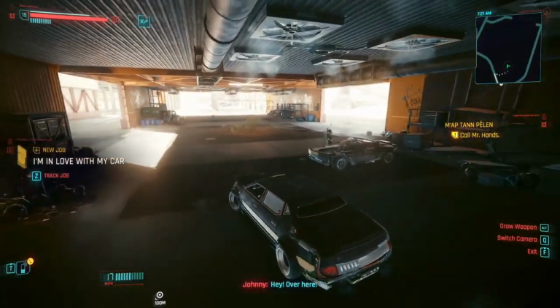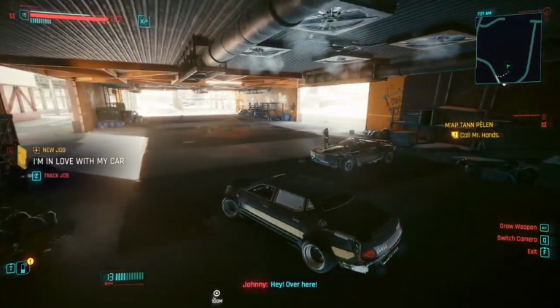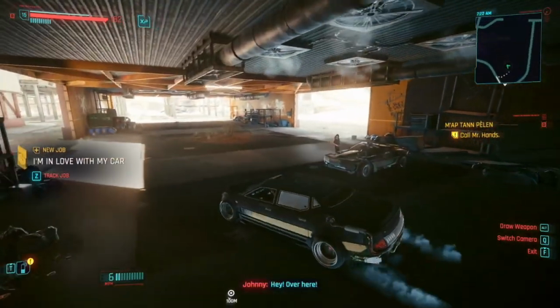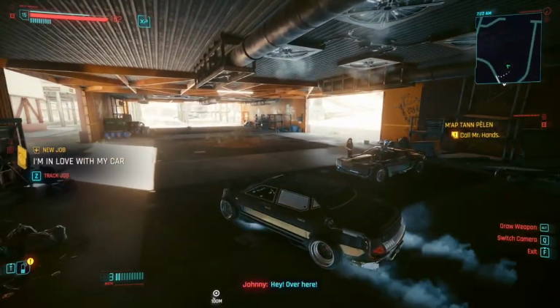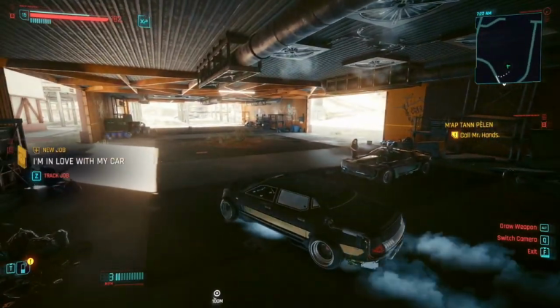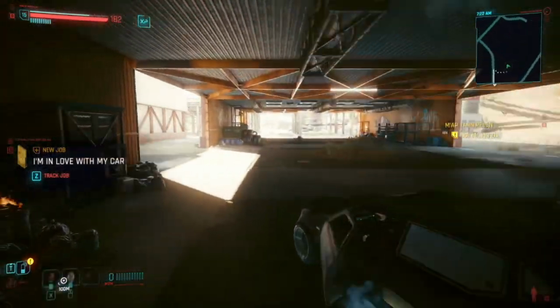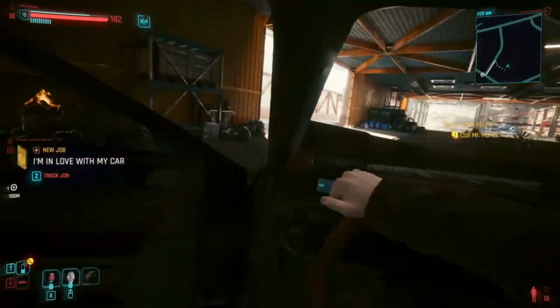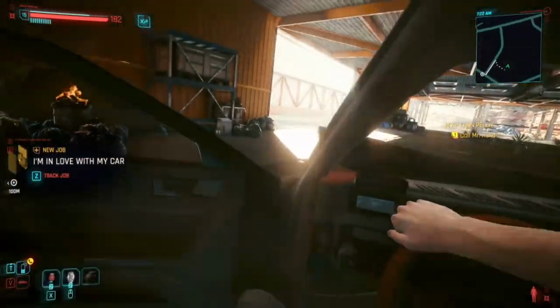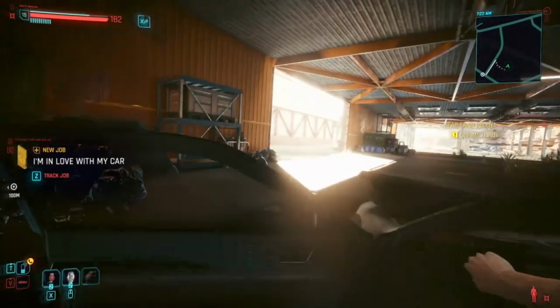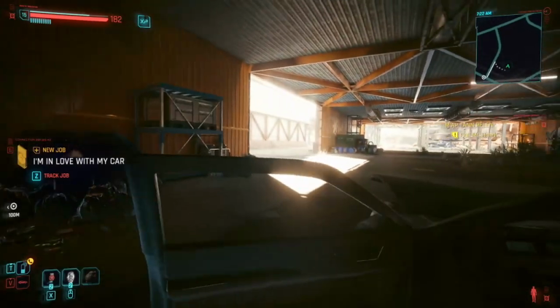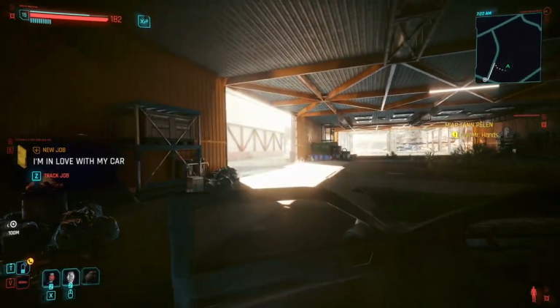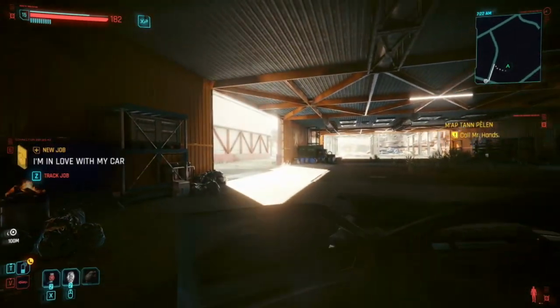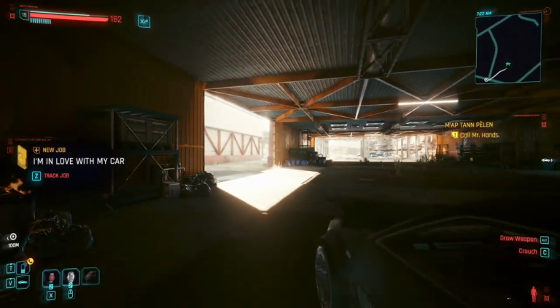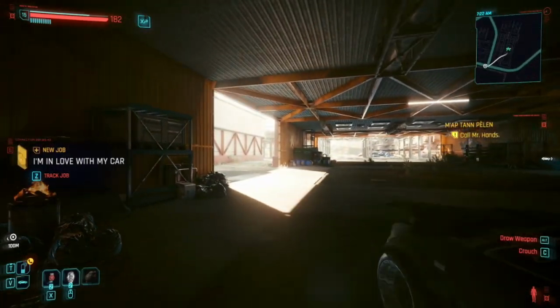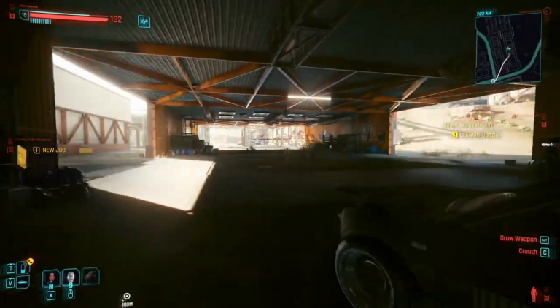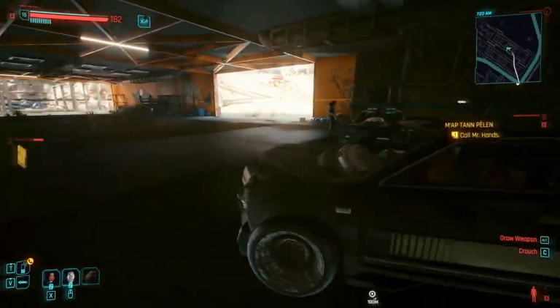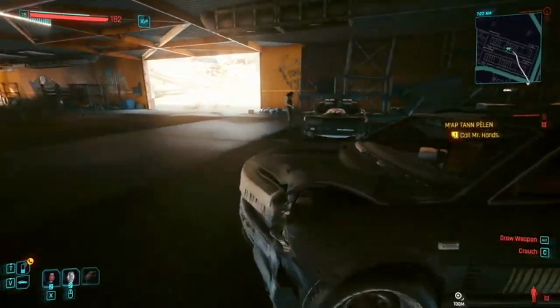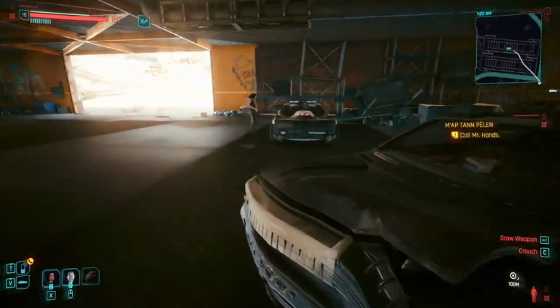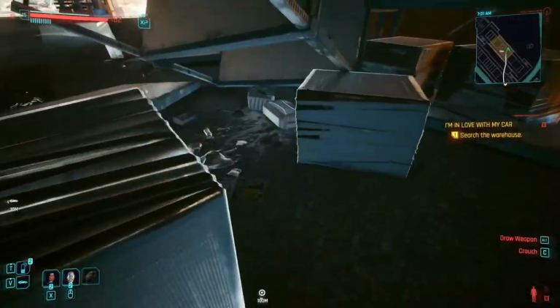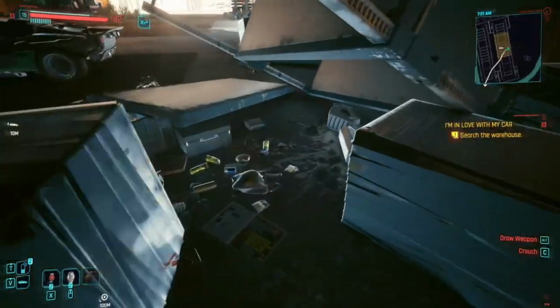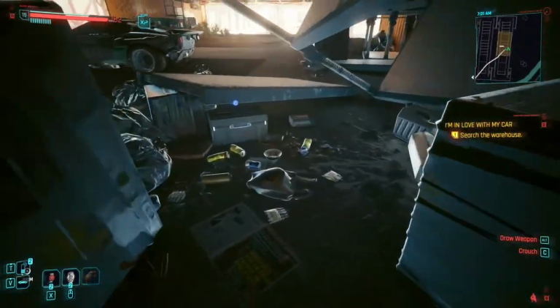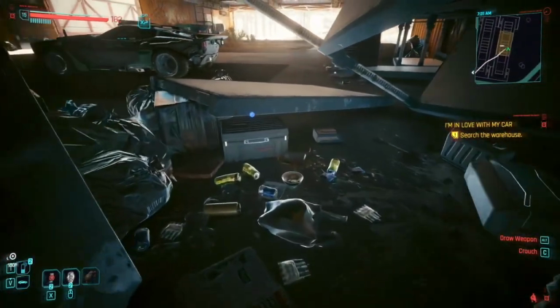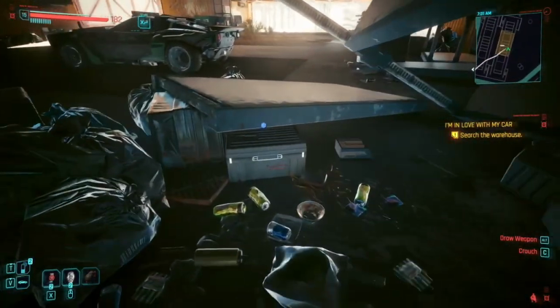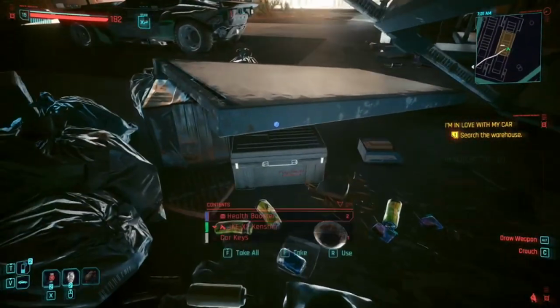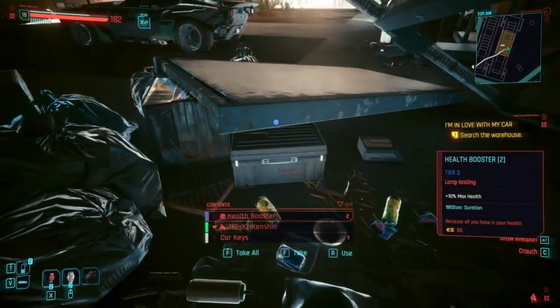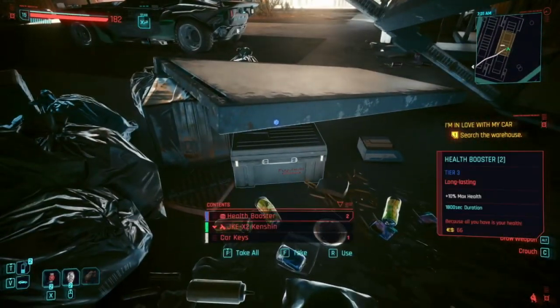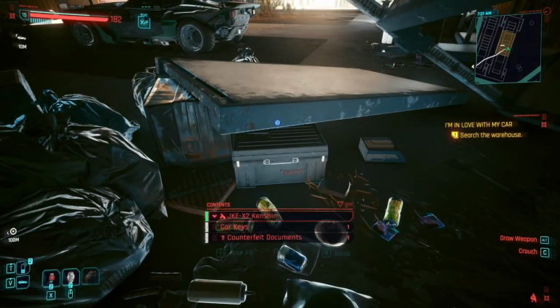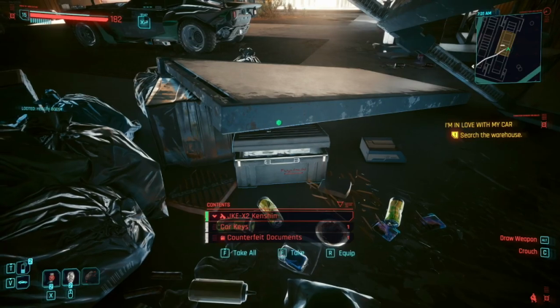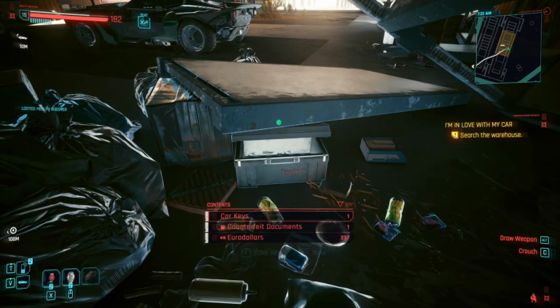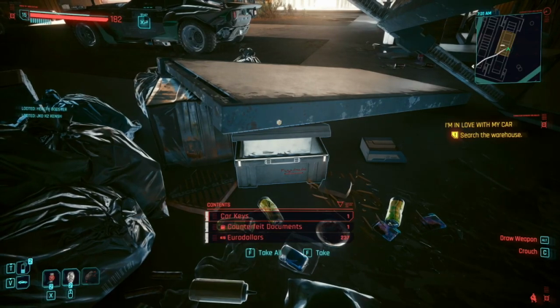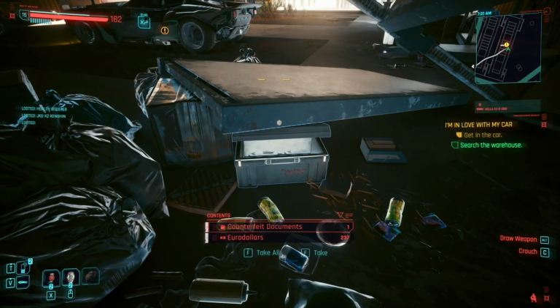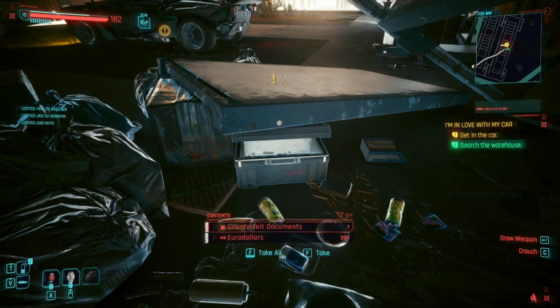Behind the car is a fallen shelf with a box underneath, and inside that box has the keys. Once you grab the keys and enter the car, it's all yours.